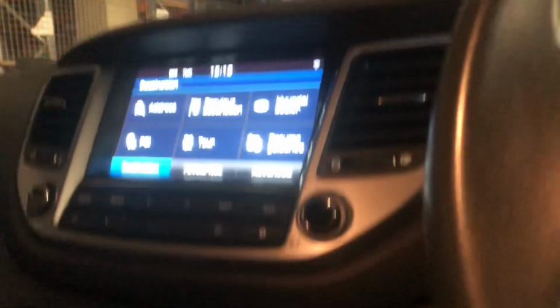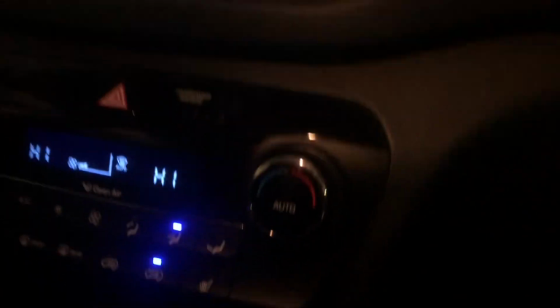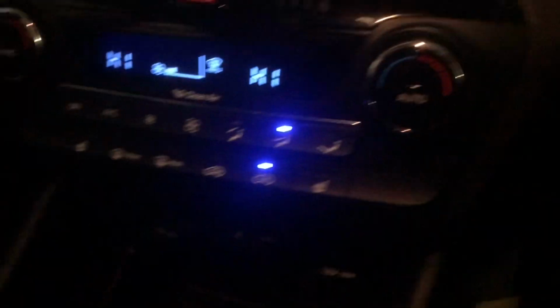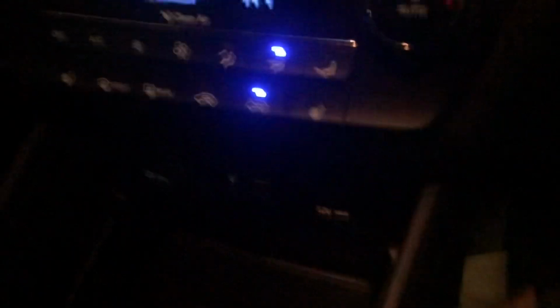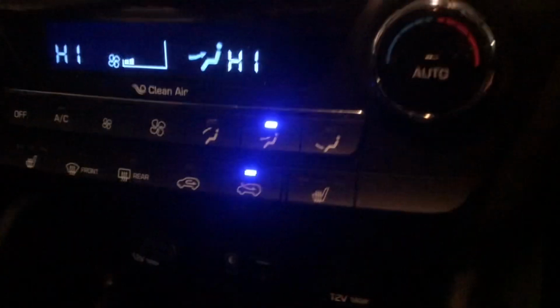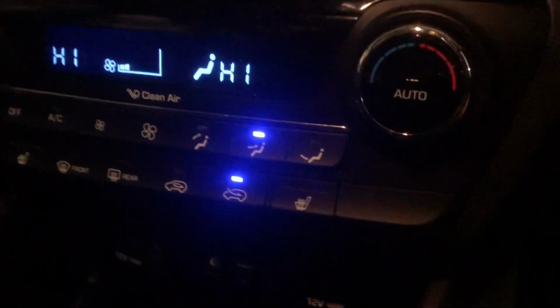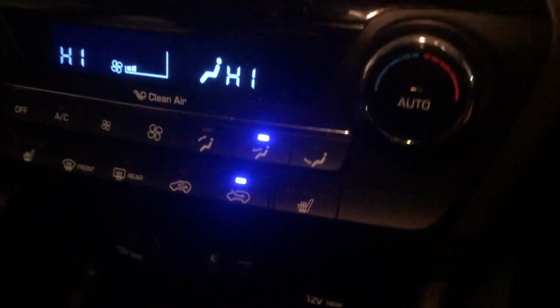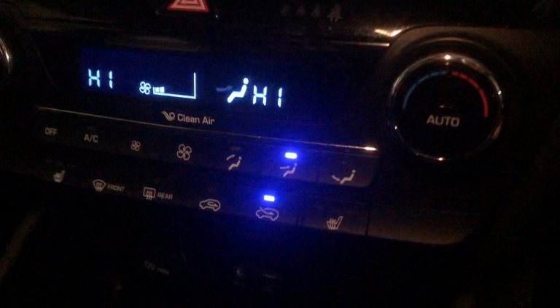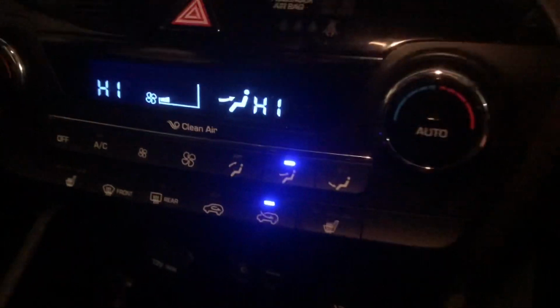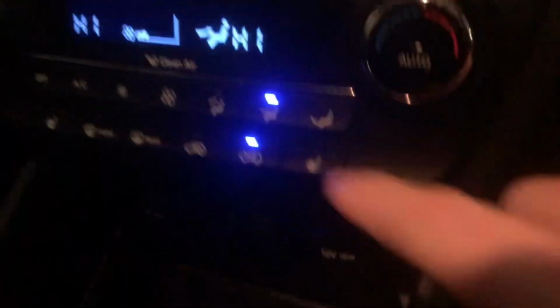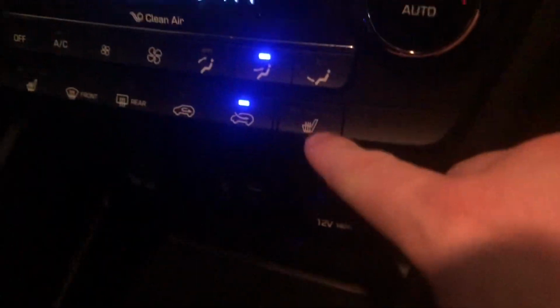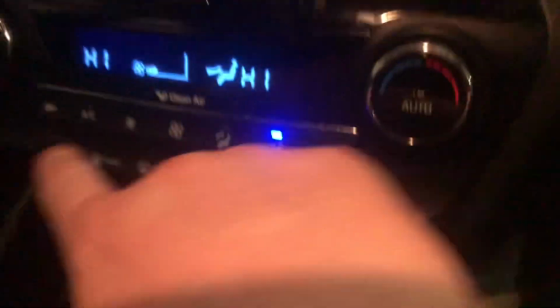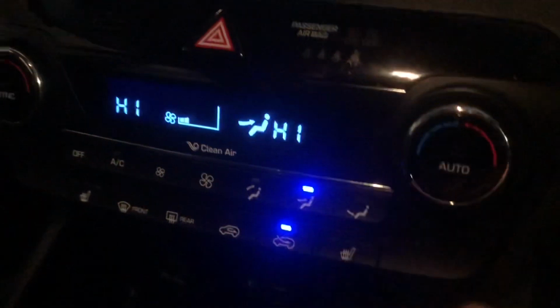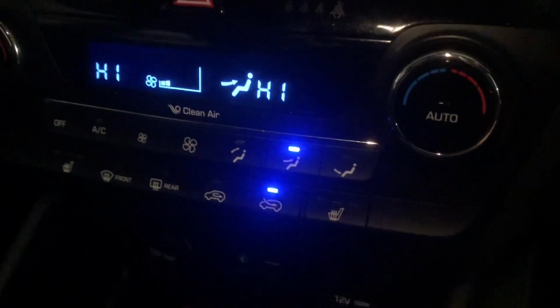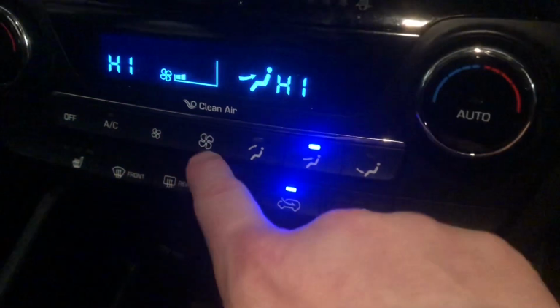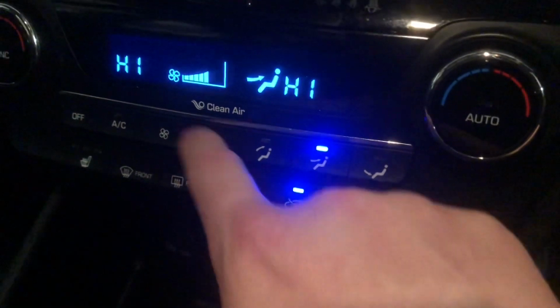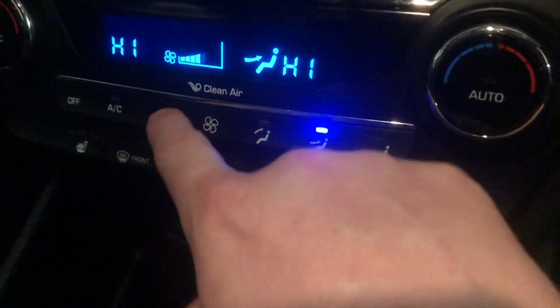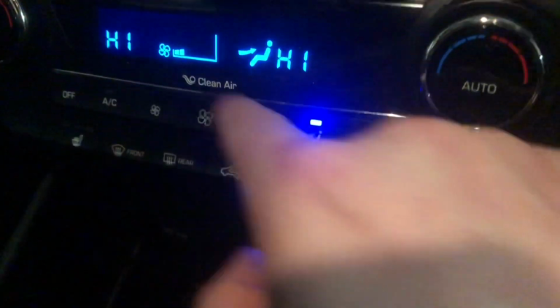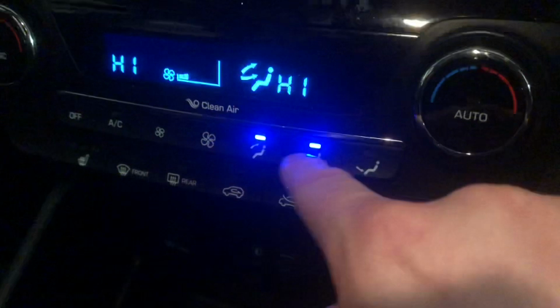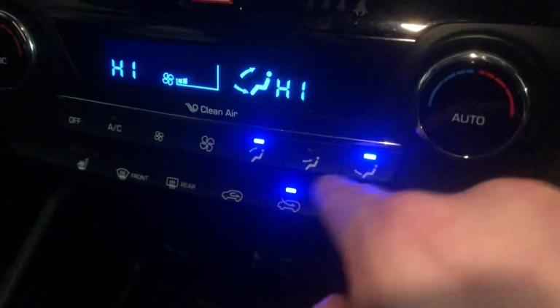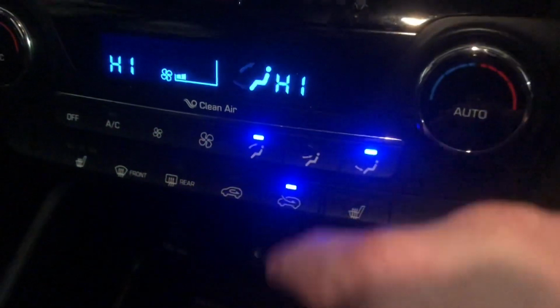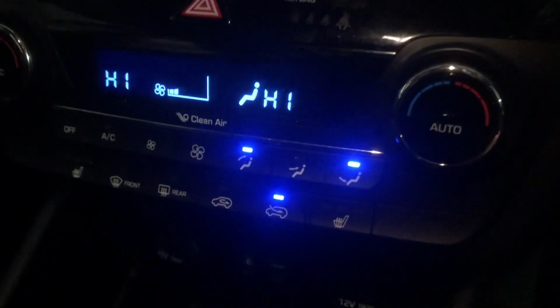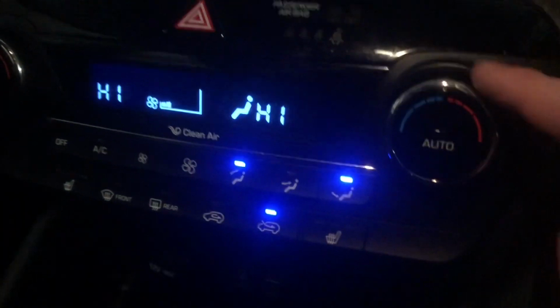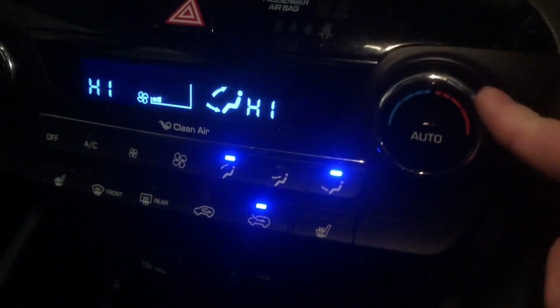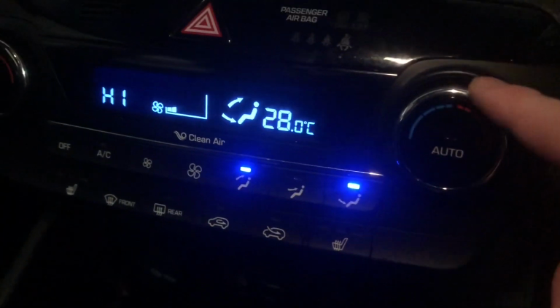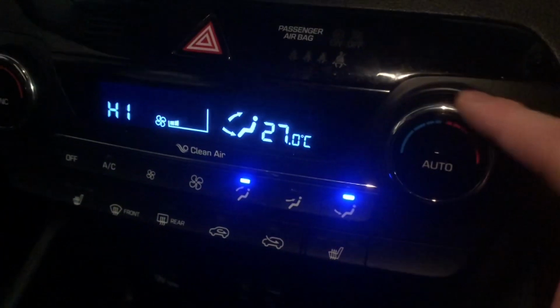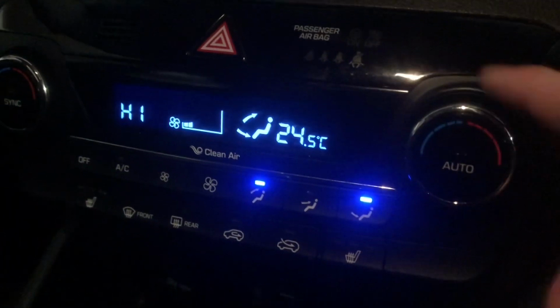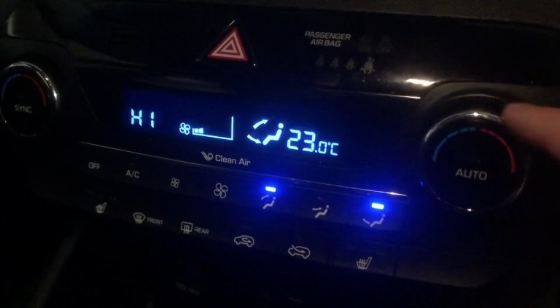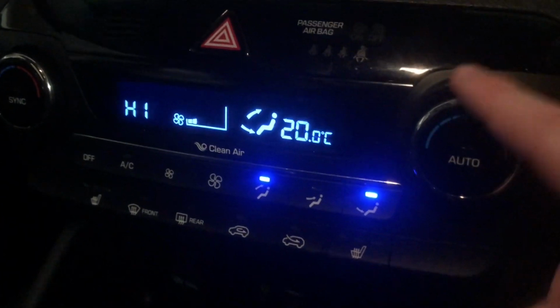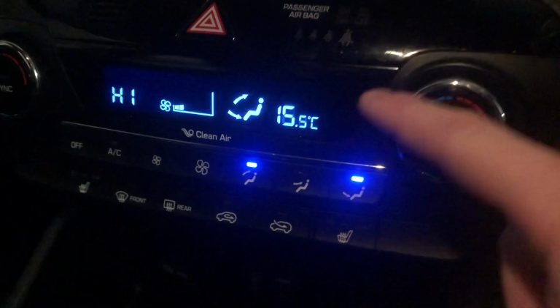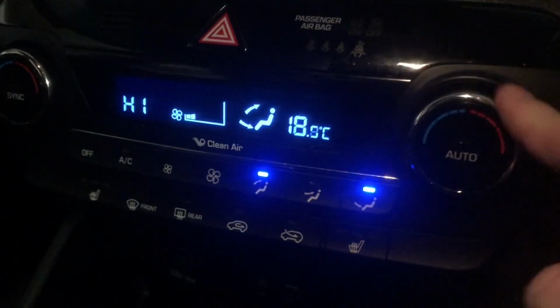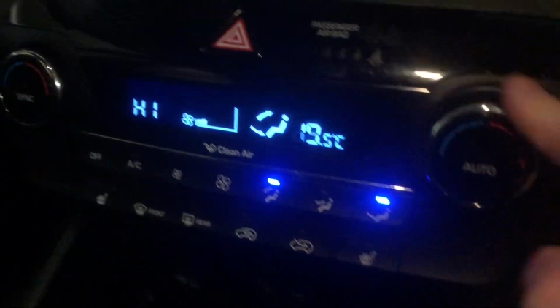Down here you've got your air conditioning and heated seat controls. Heat seat's here, air conditioning here, fan speed's here, and directions here. This one's got dual climate control, so if you like it cold and your partner likes it warm, you can adjust it like so.